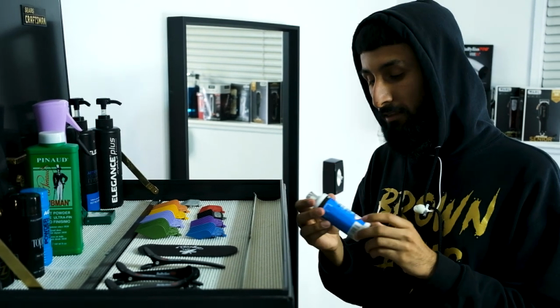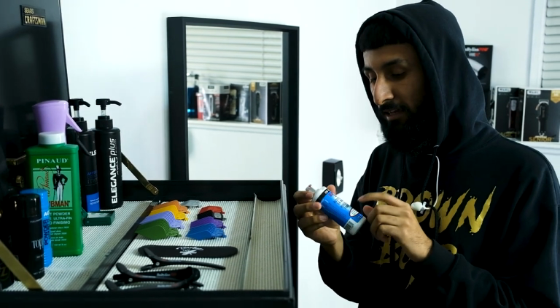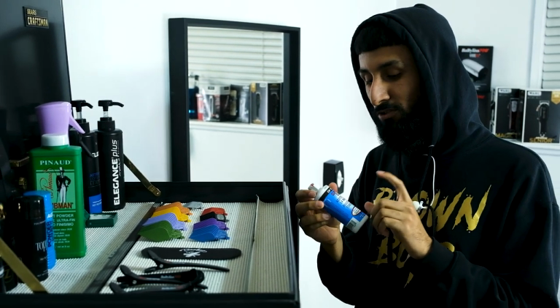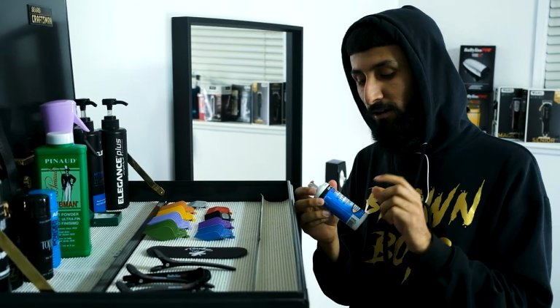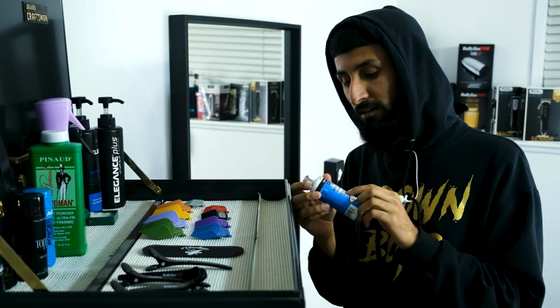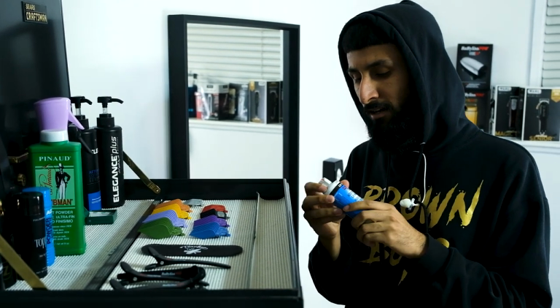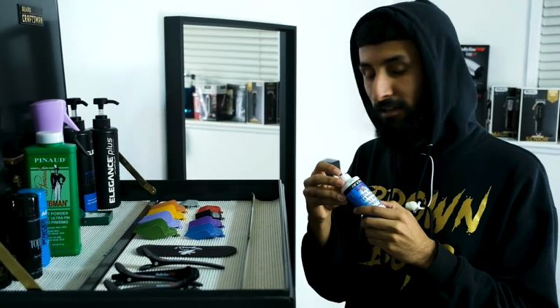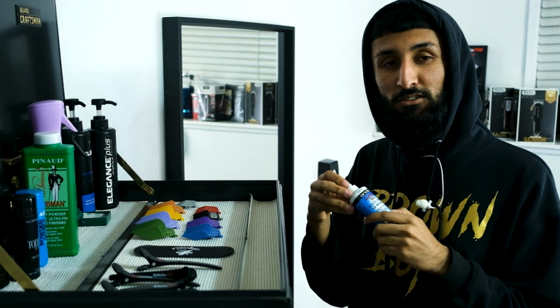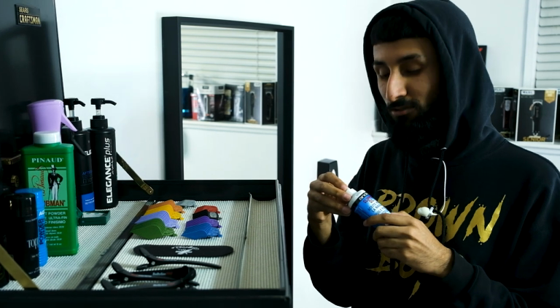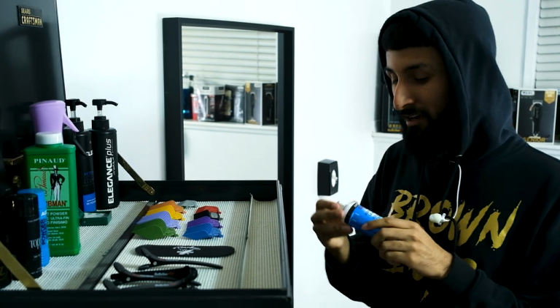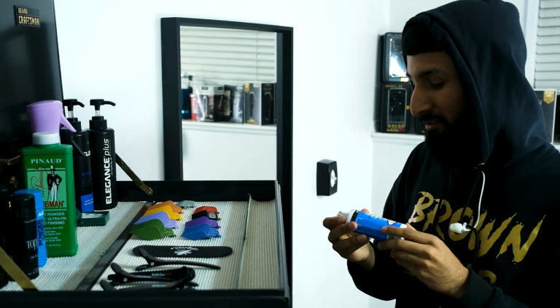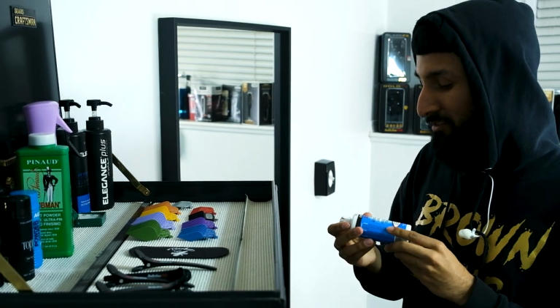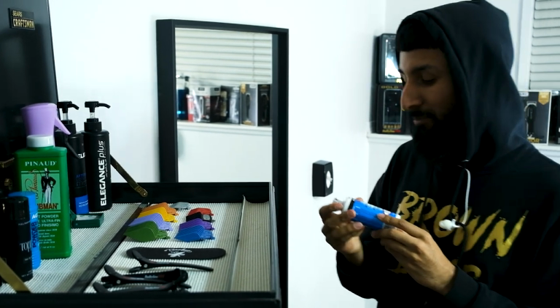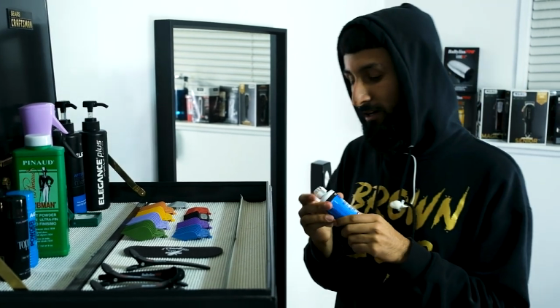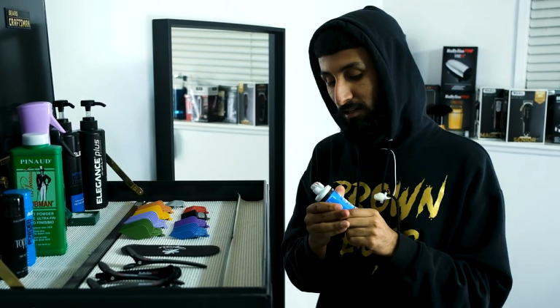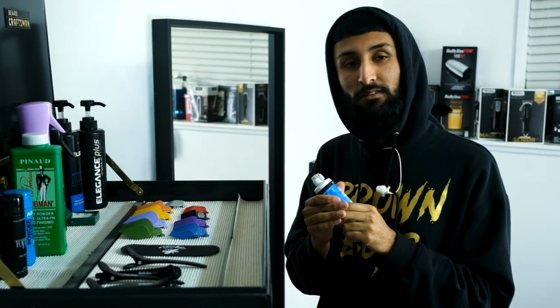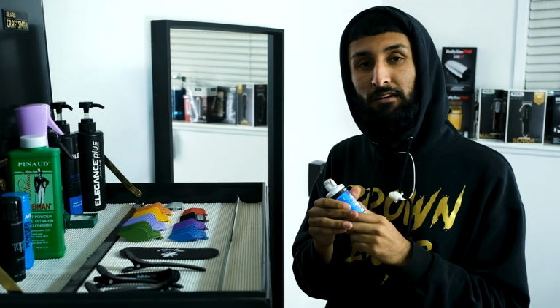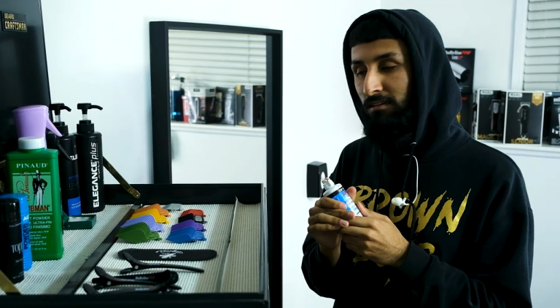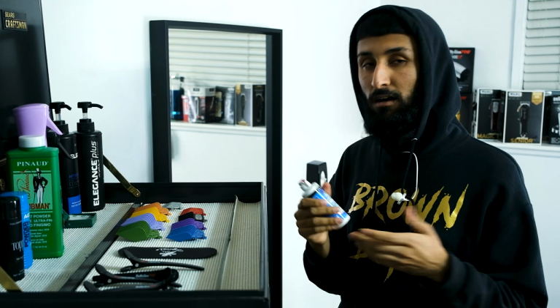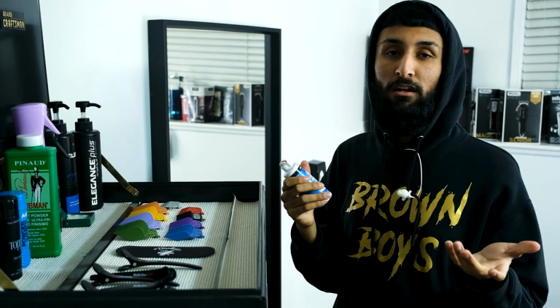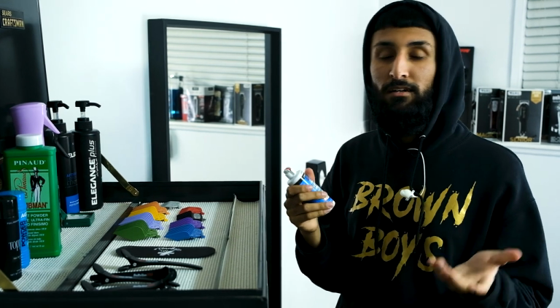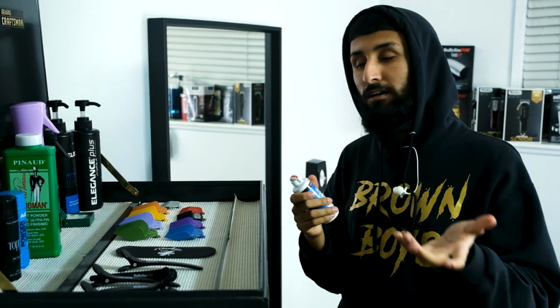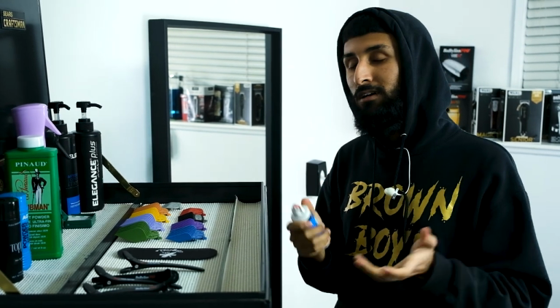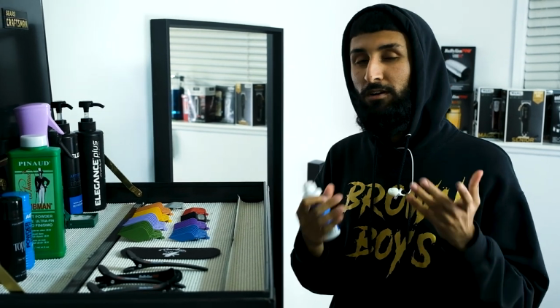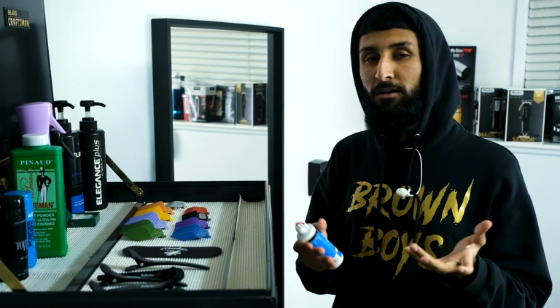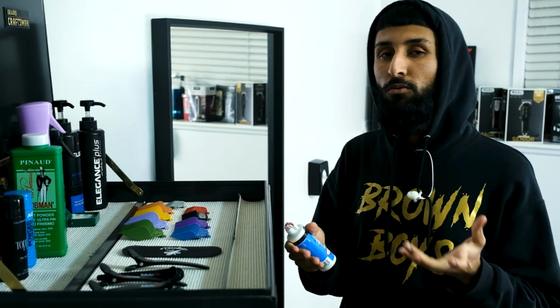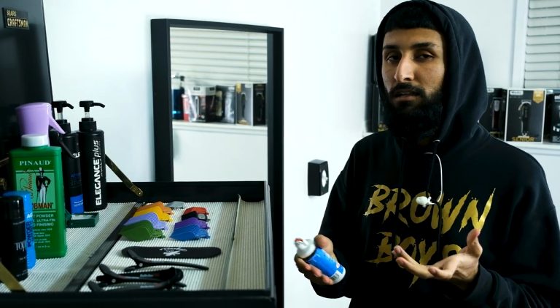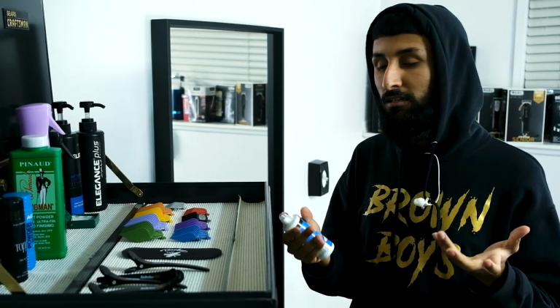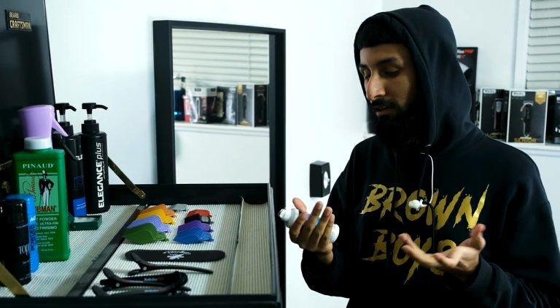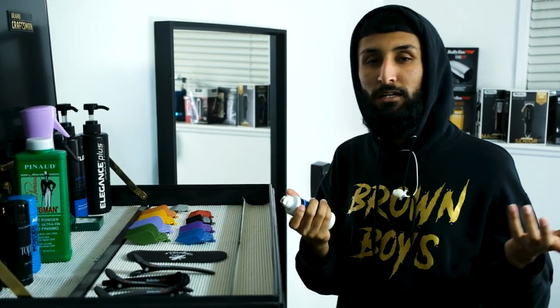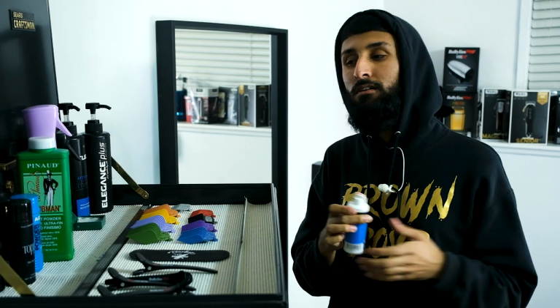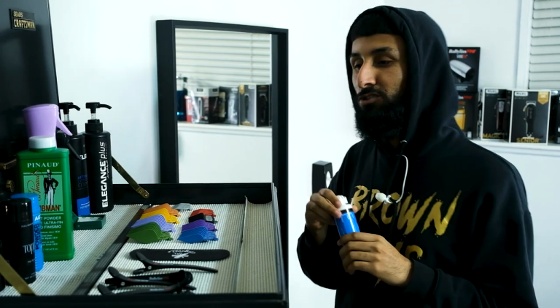They say you should oil your clippers before and after every haircut — I highly suggest you don't do that. Realistically I probably oil my clippers once every four or five days. Depending on how much you're cutting, if you're a barber you'll know when your clippers need oiling, so just be smart with that.